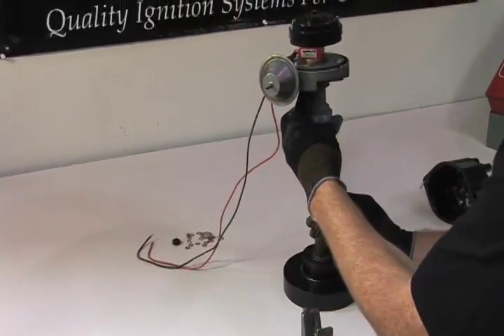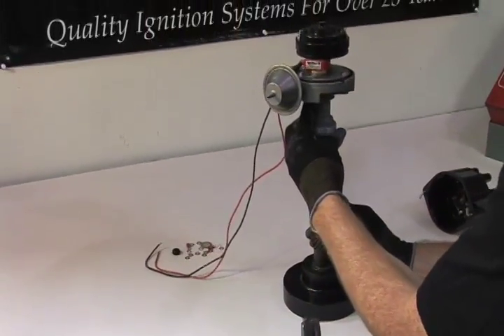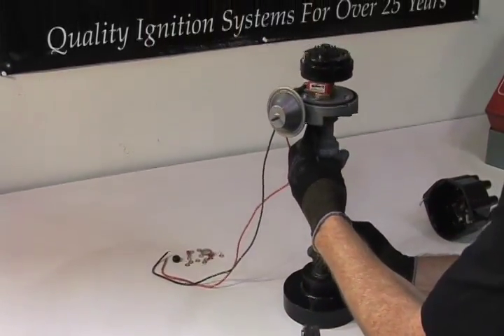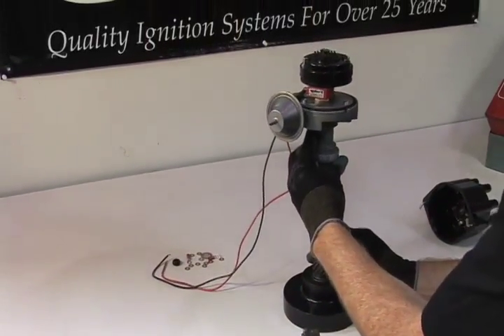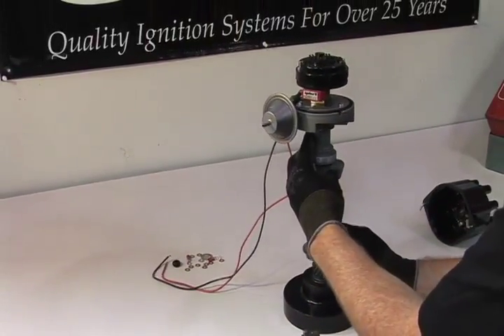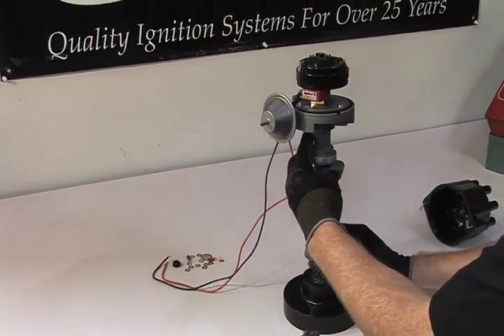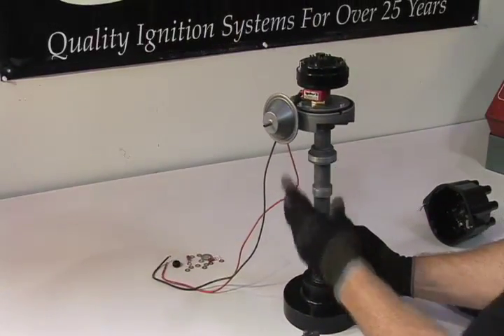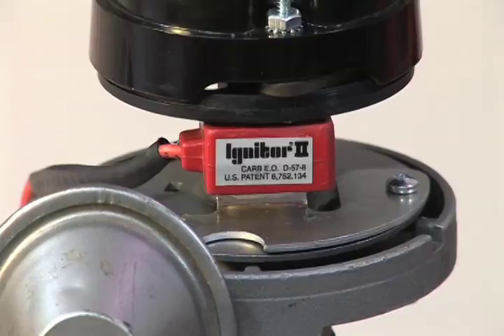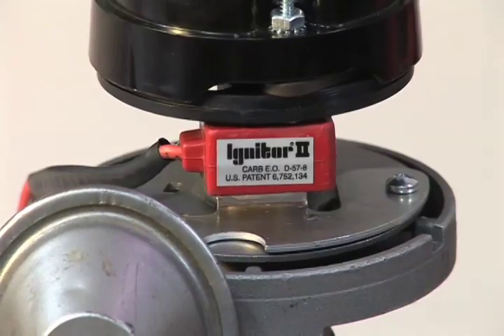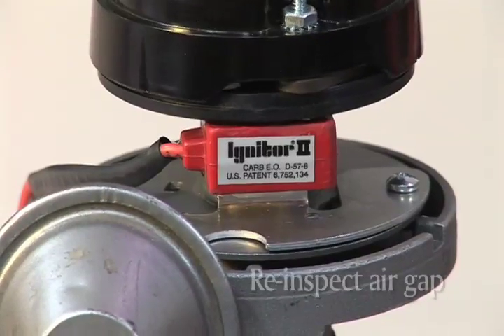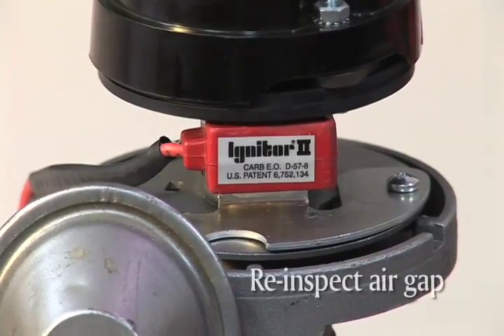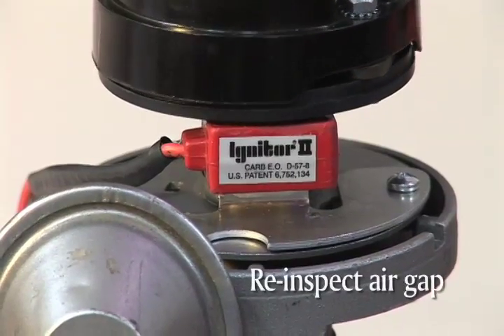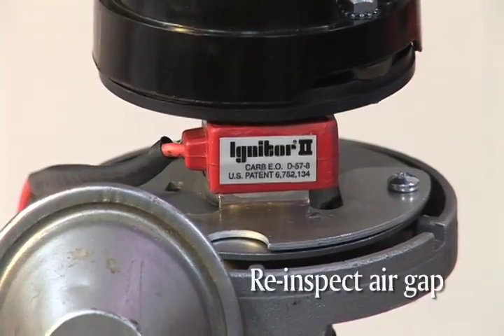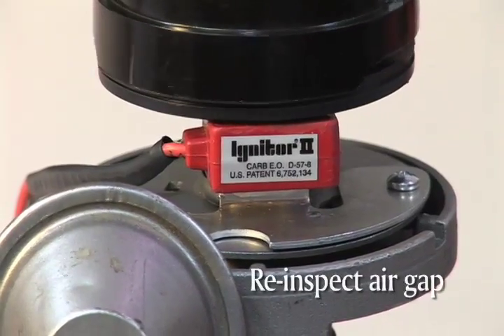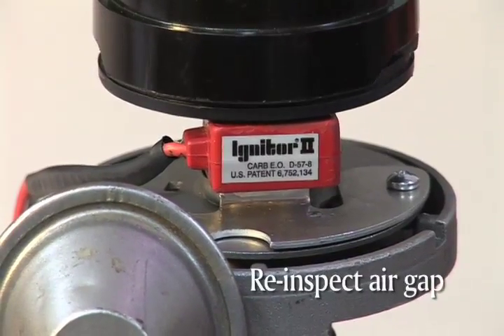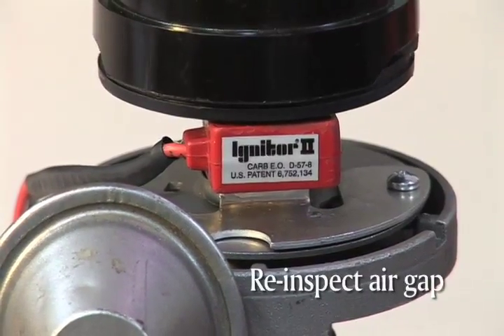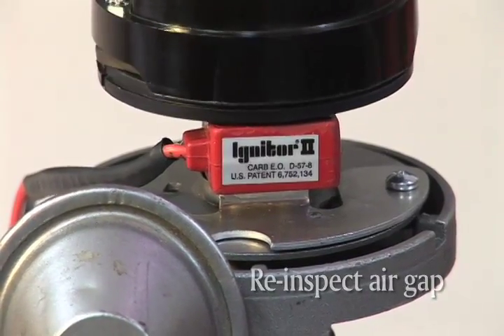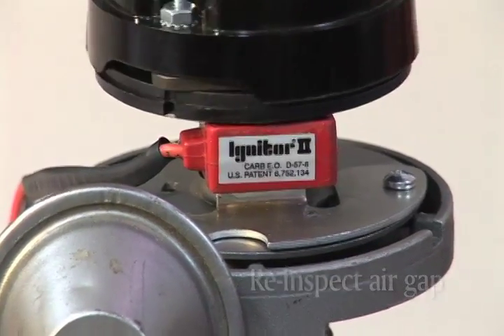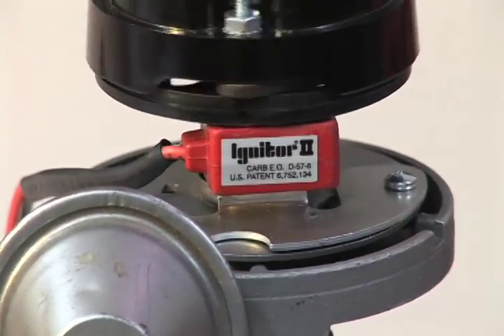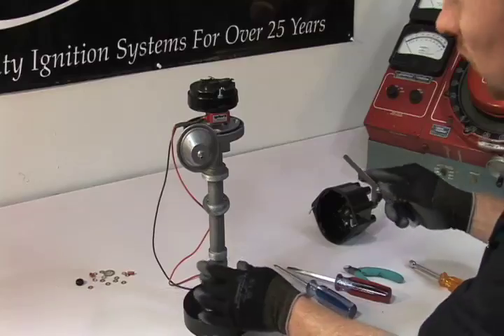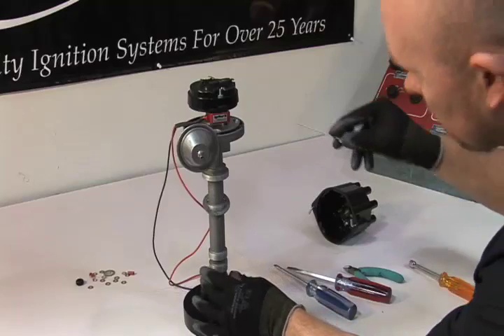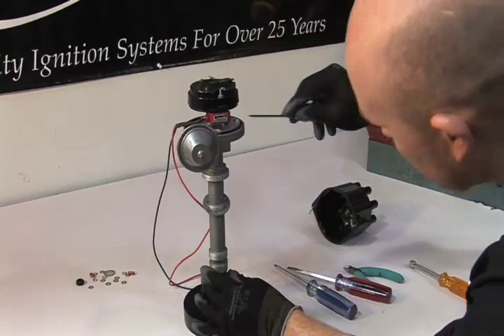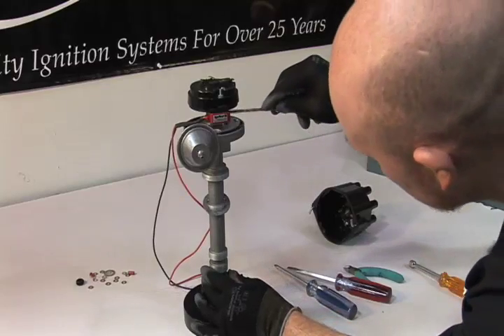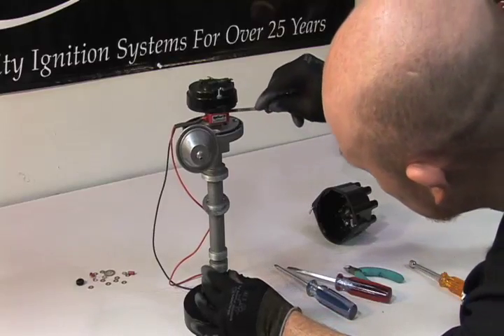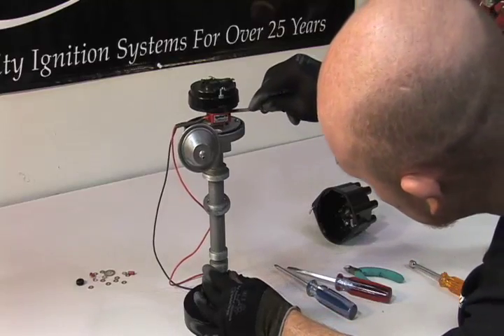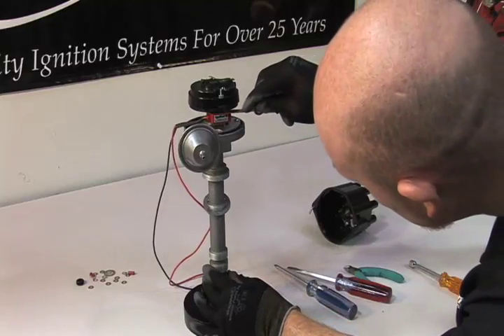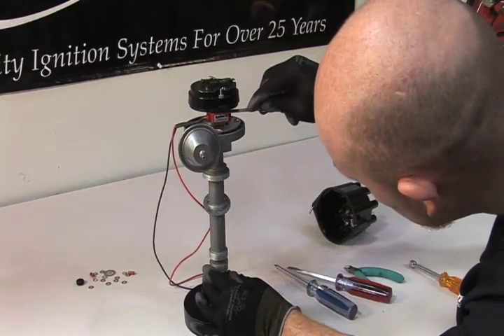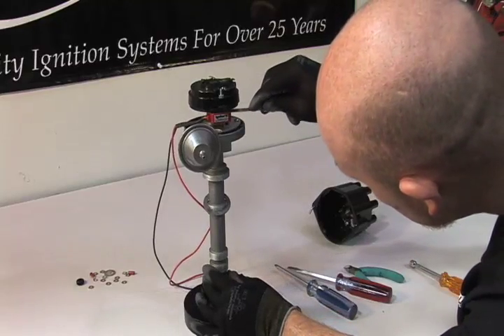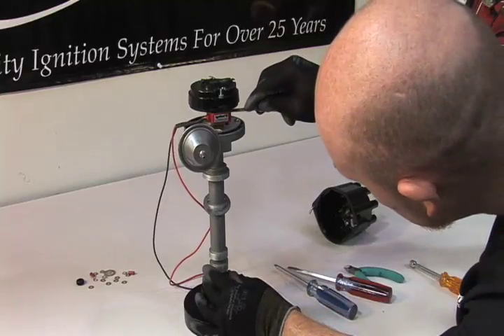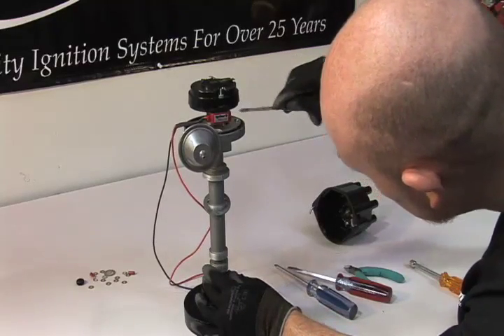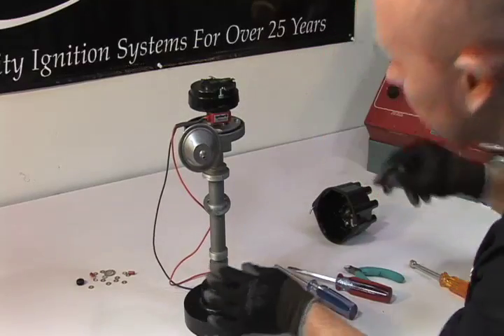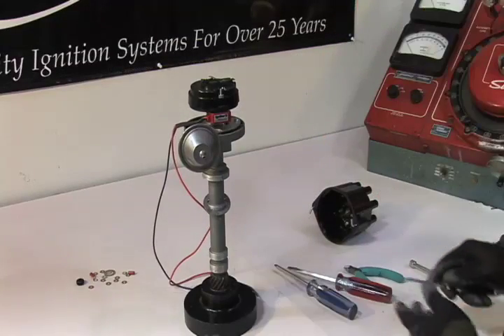Now recheck the air gap. We're looking for the gap at its smallest dimension to be 10 thousandths and at its largest dimension 60 thousandths. It looks like we're good here.